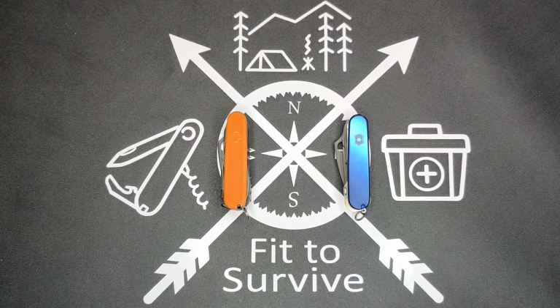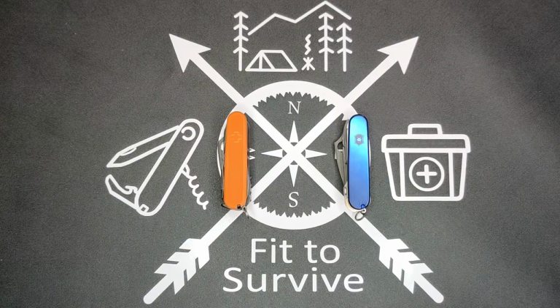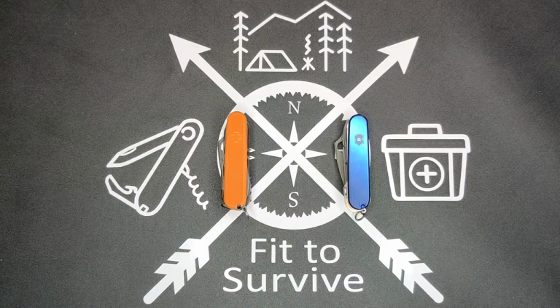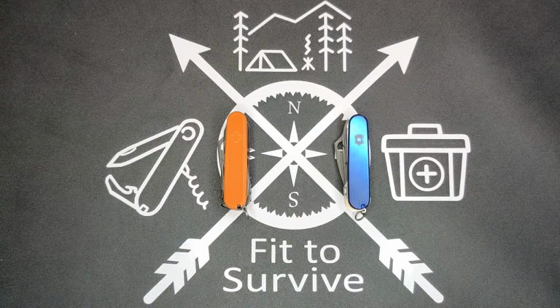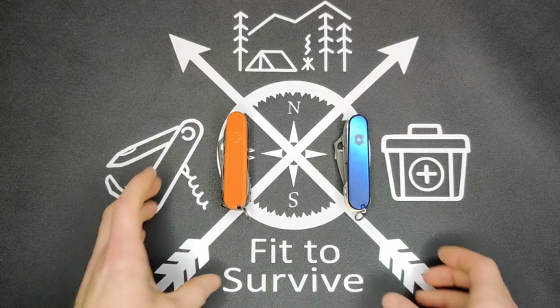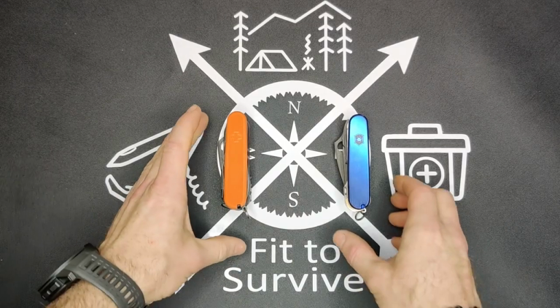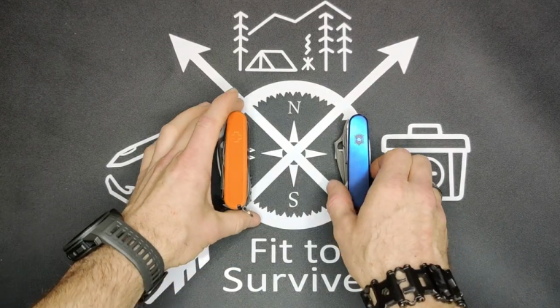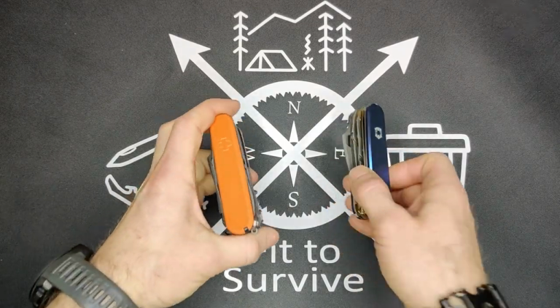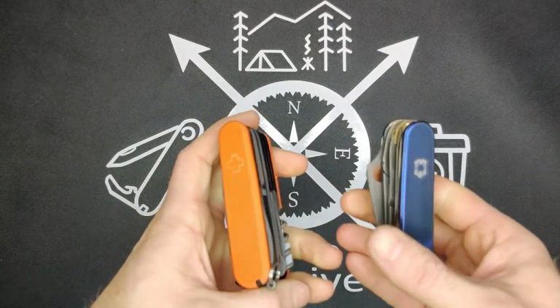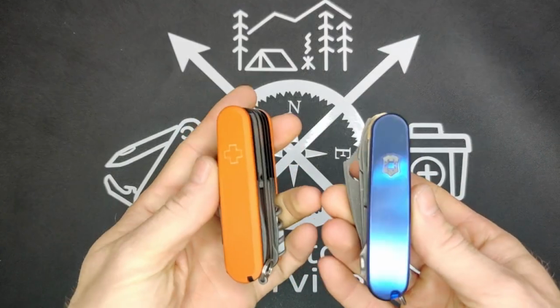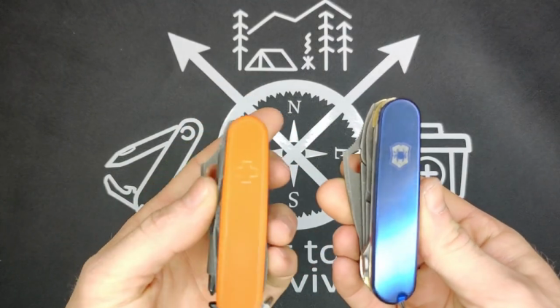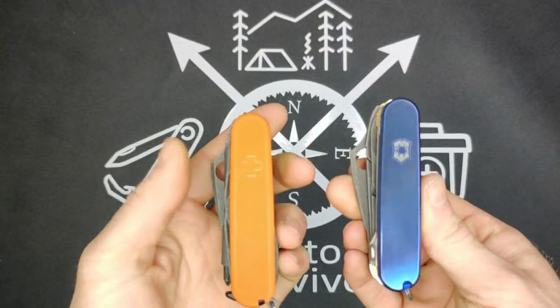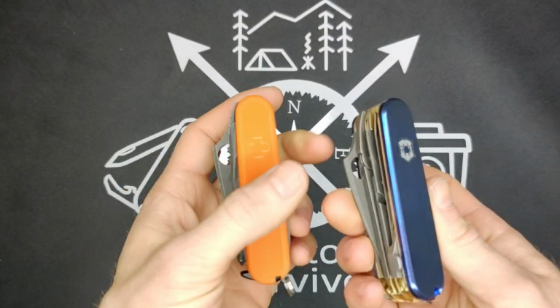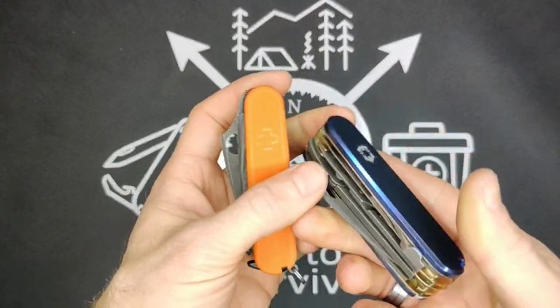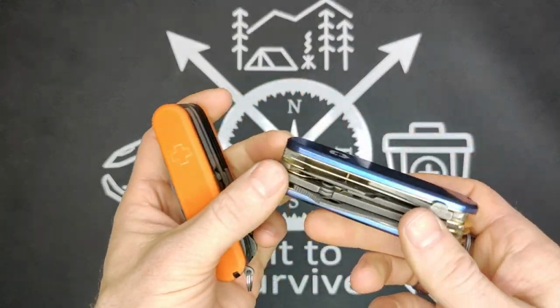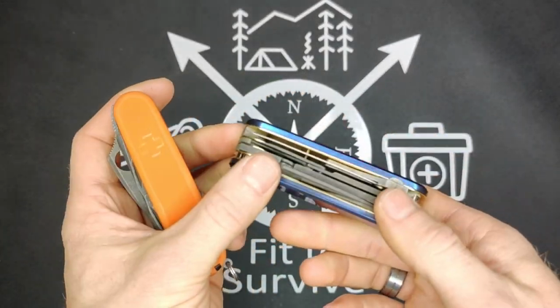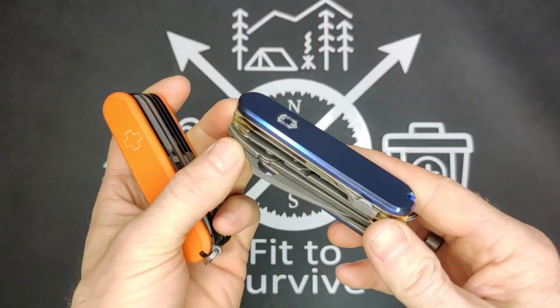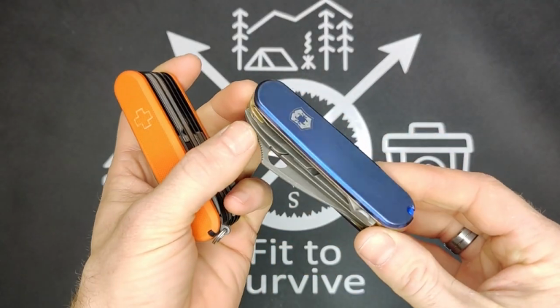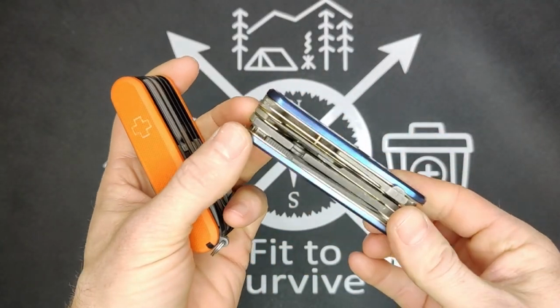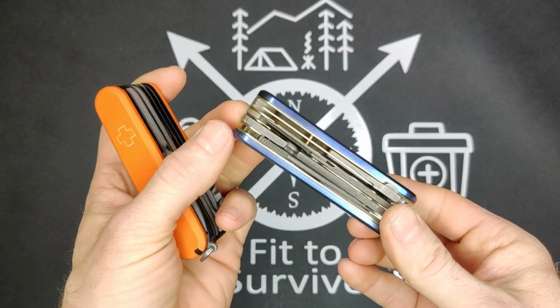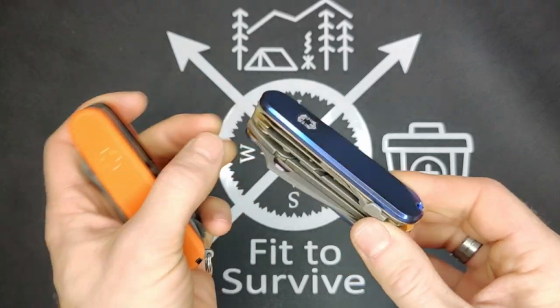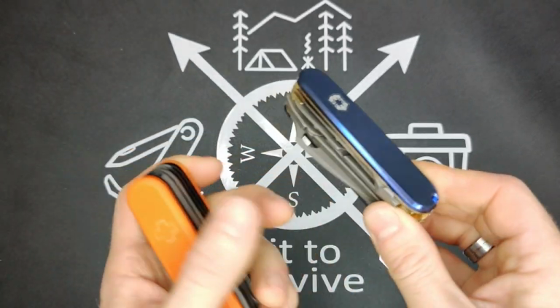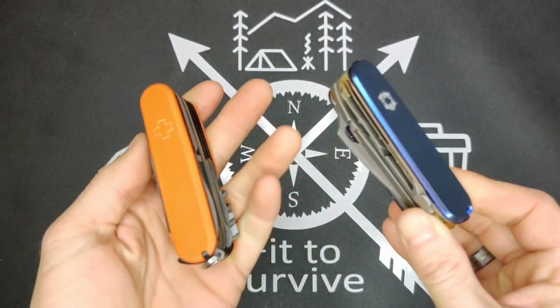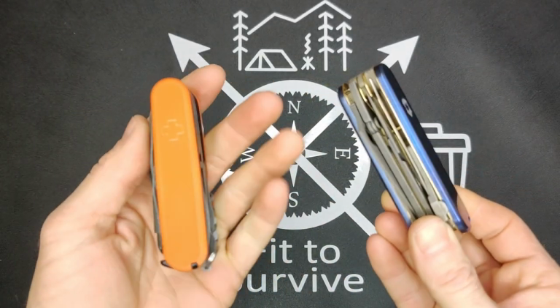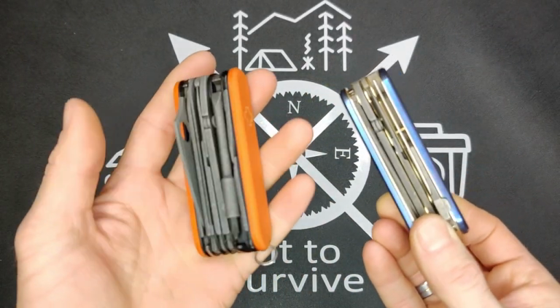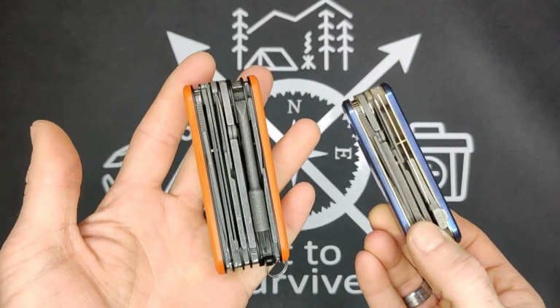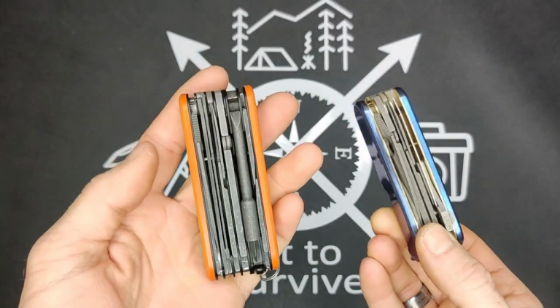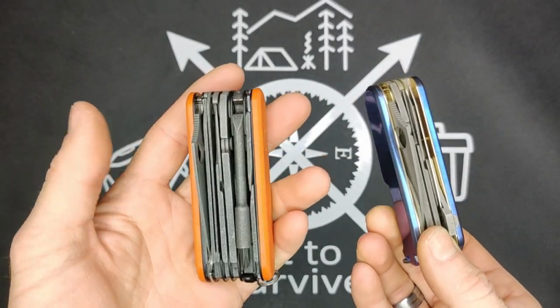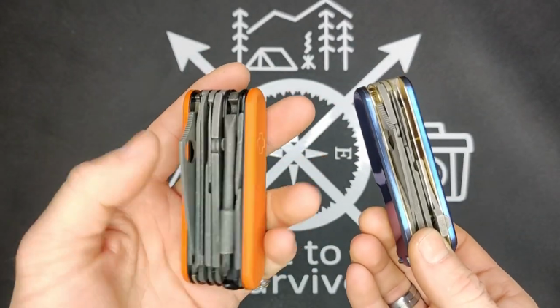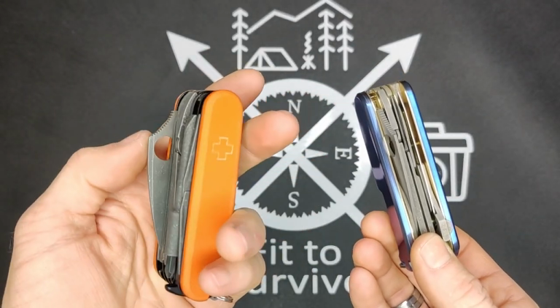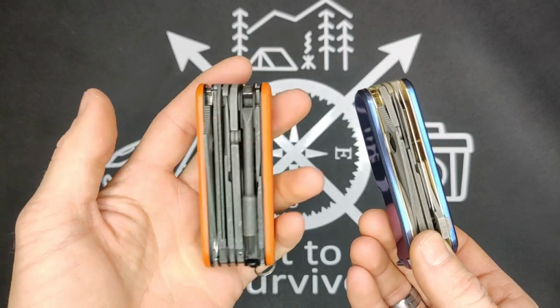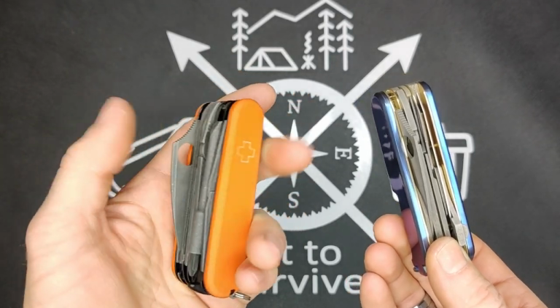Hey, welcome back to Fitstrike channel. So today we have two knives to compare. We have the Dragunox Yeoman Mechanic with a scalpel, and this orange one is a Dragunox Cybertool L.